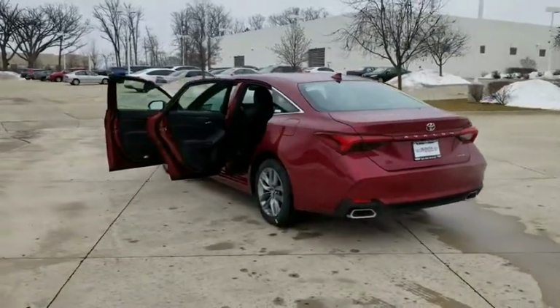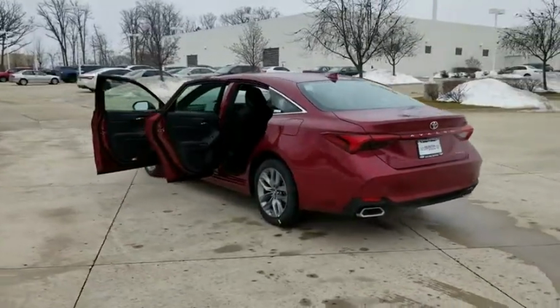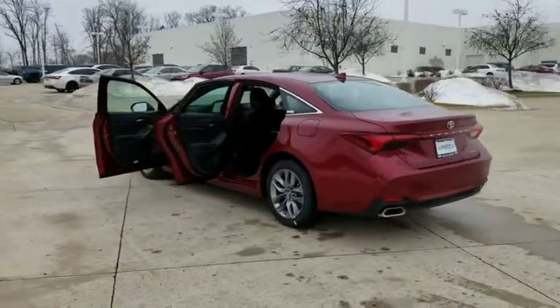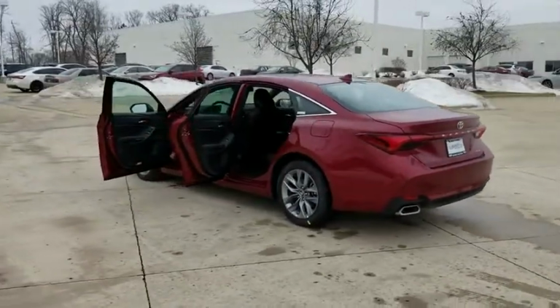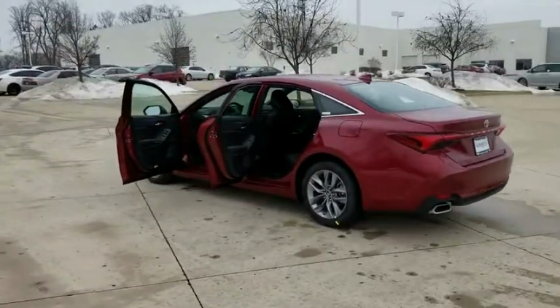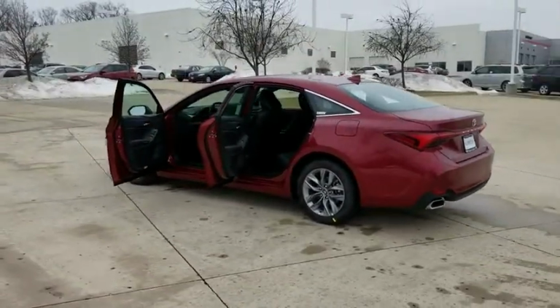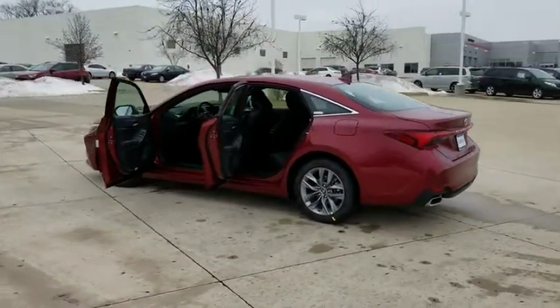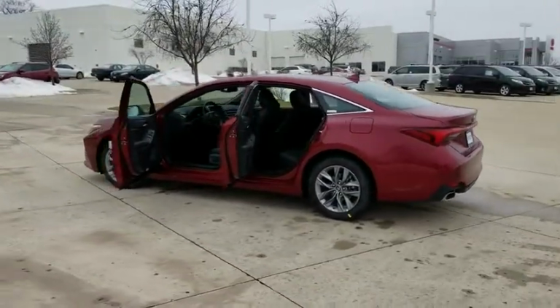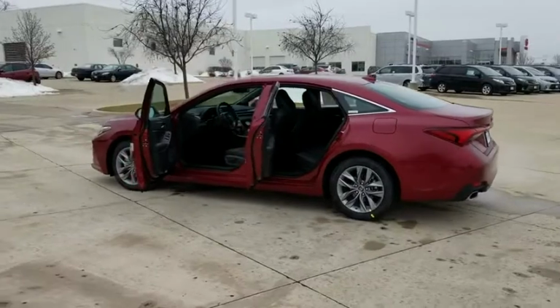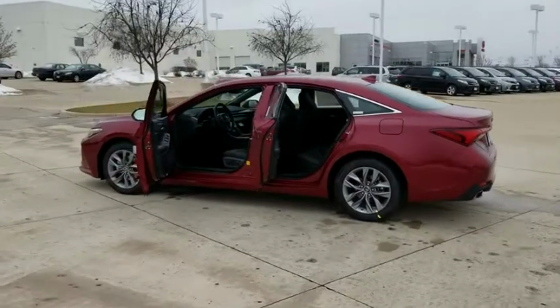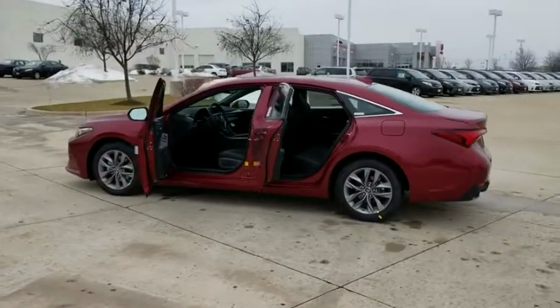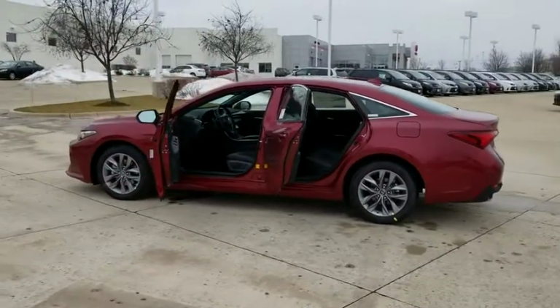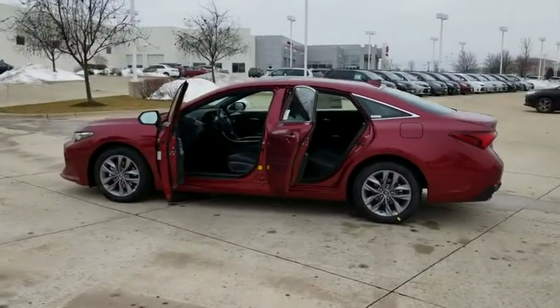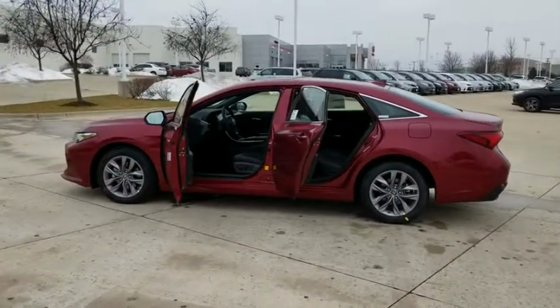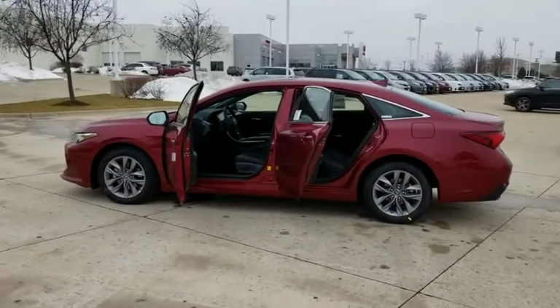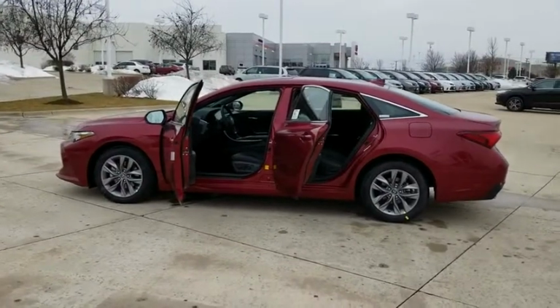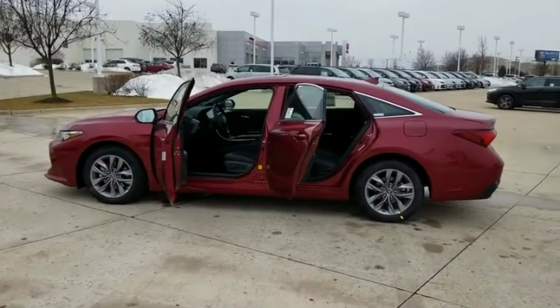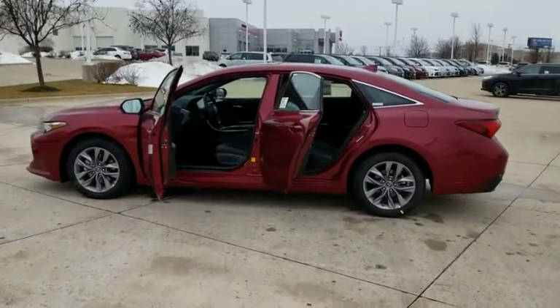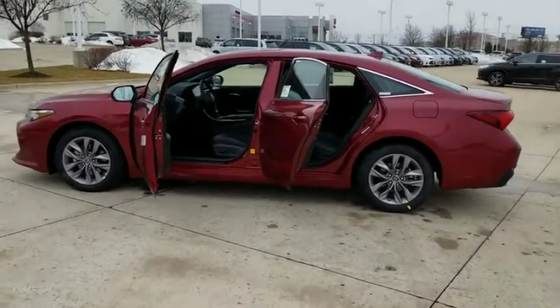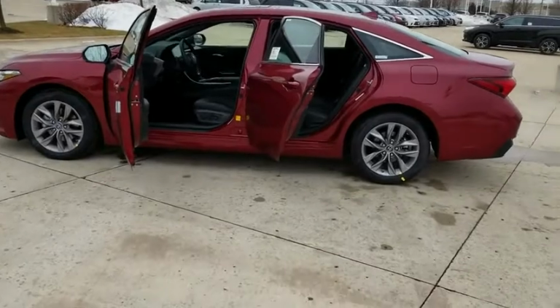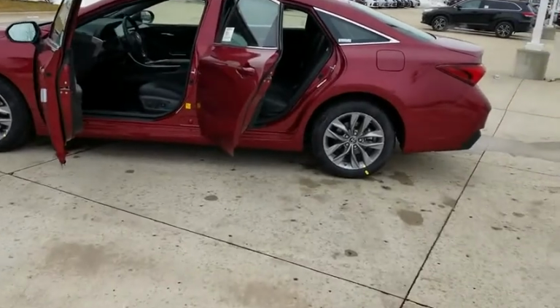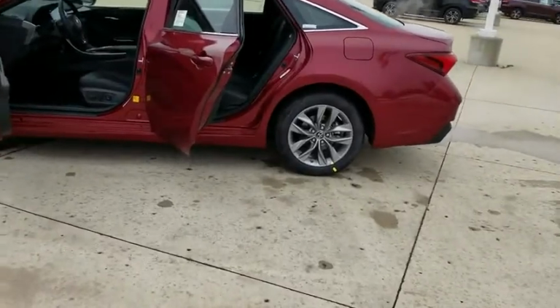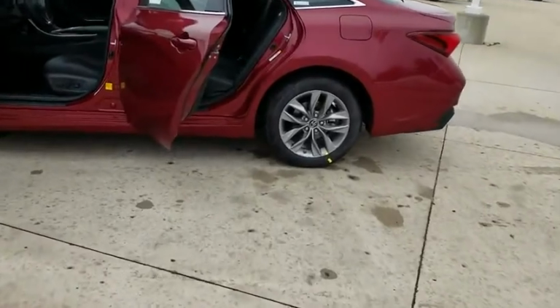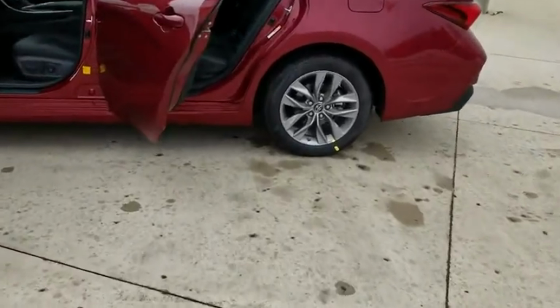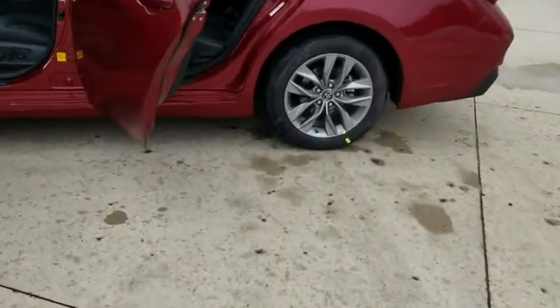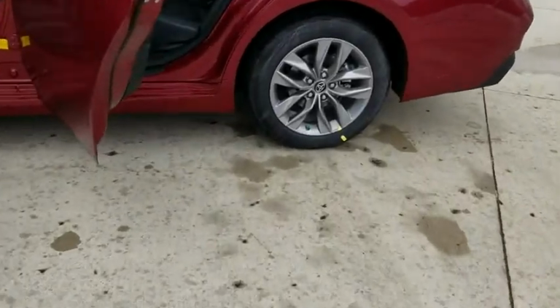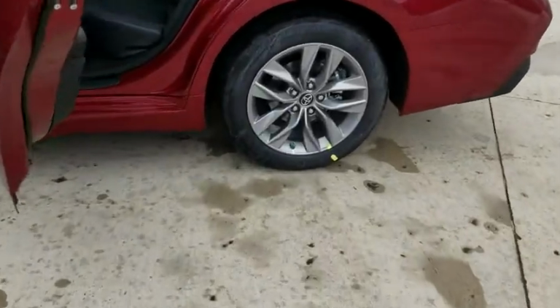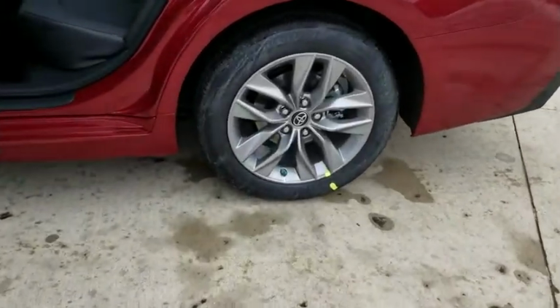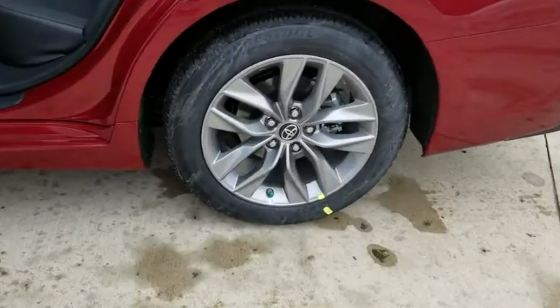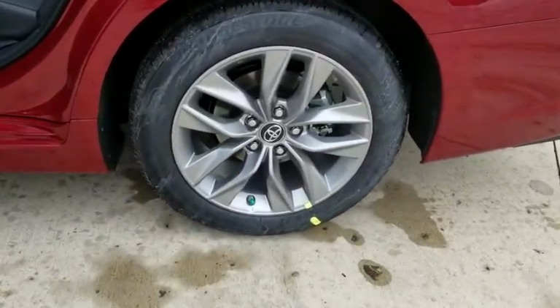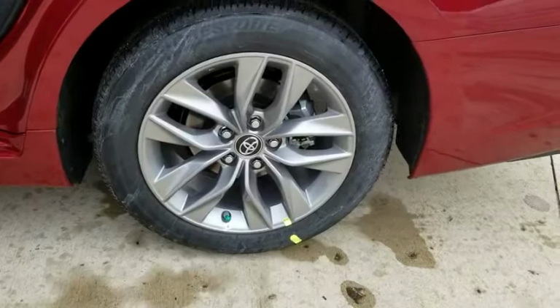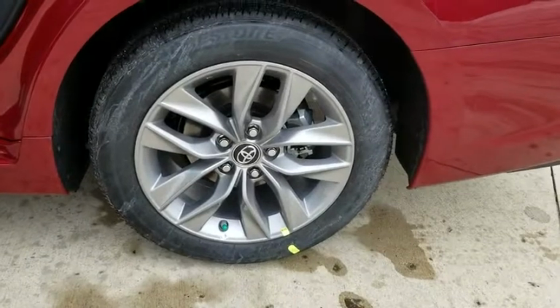Power passenger seat, leather-wrapped steering wheel, Bluetooth, power steering, adjustable steering wheel, cruise control, aluminum wheels, auto-dimming rearview mirror, four-wheel disc brakes, keyless start, front wheel drive, and universal garage door opener.